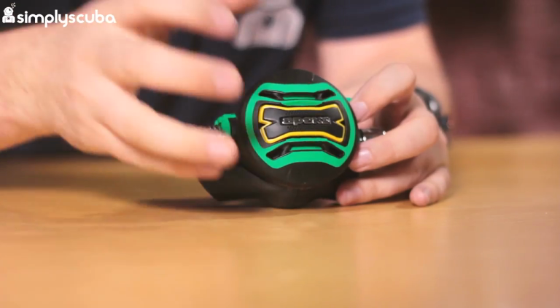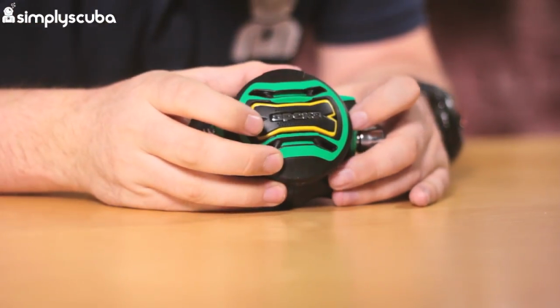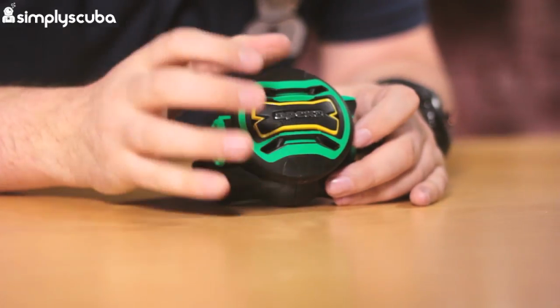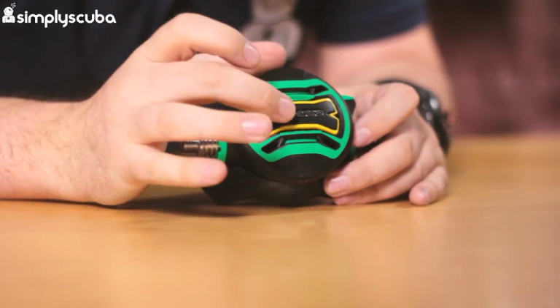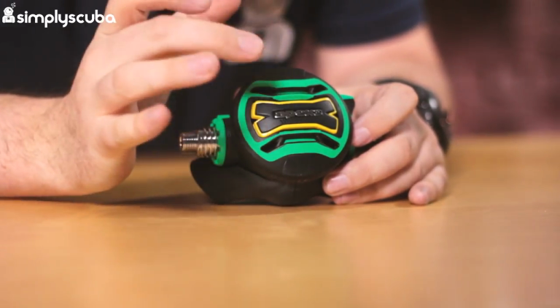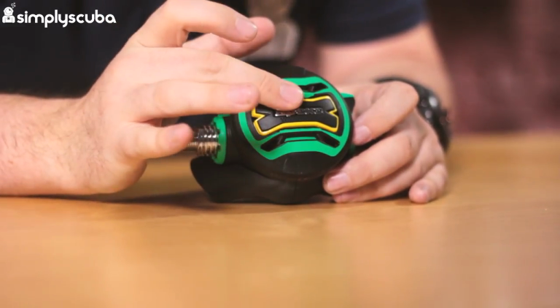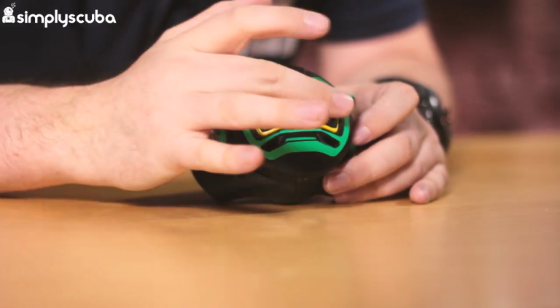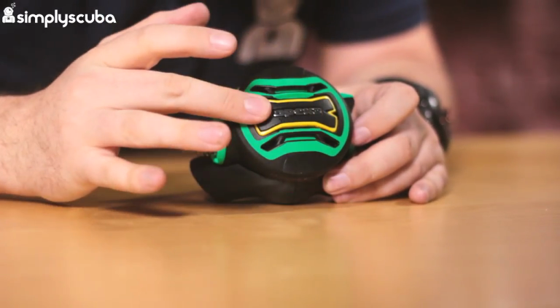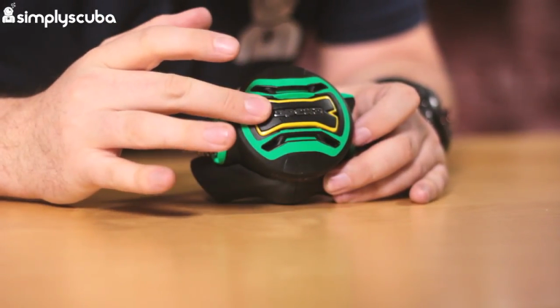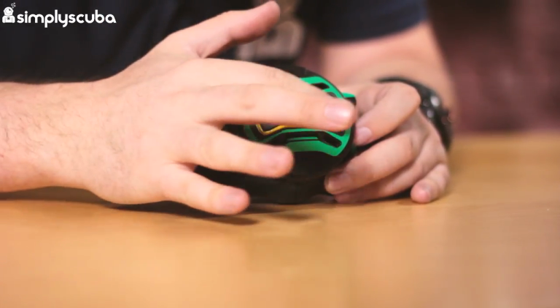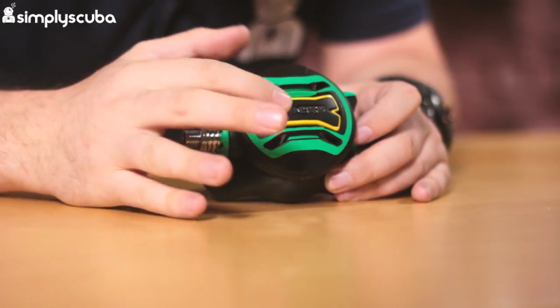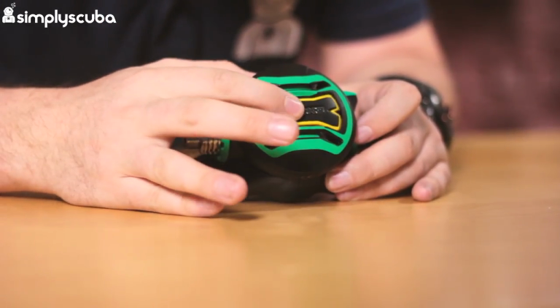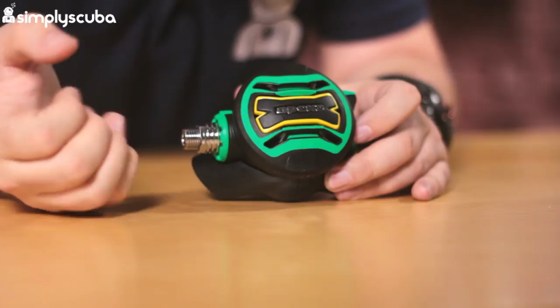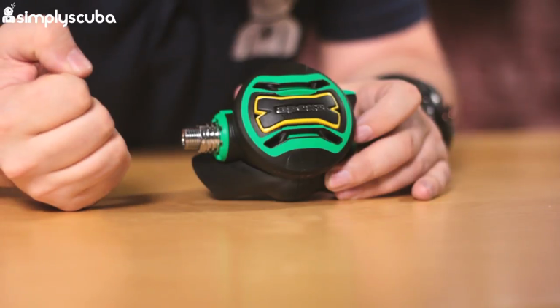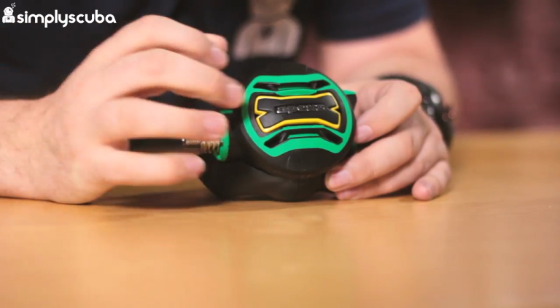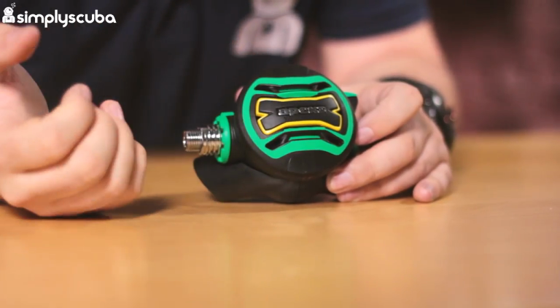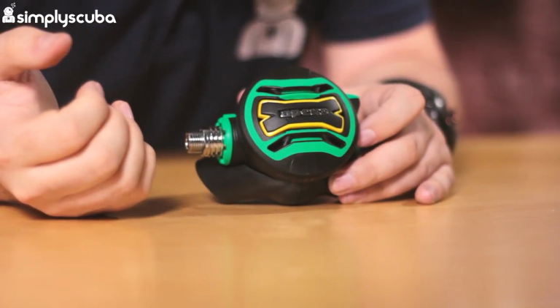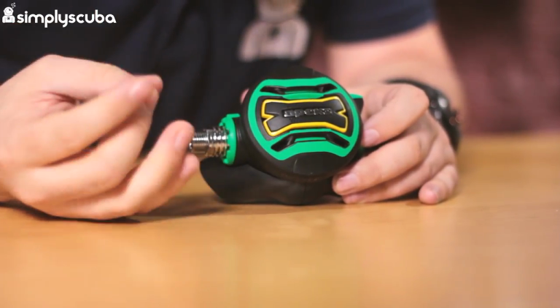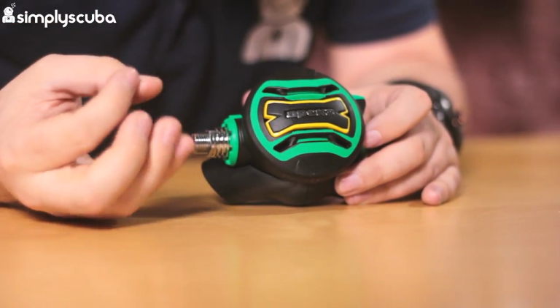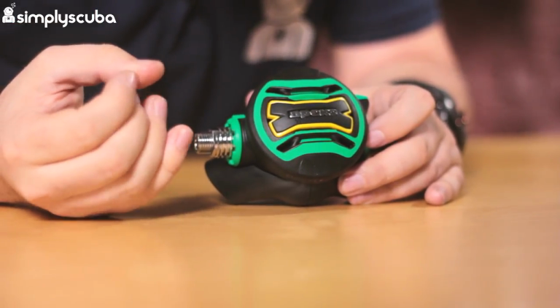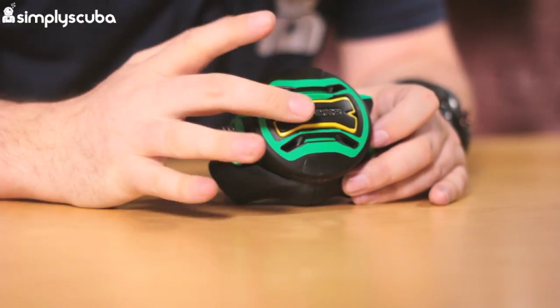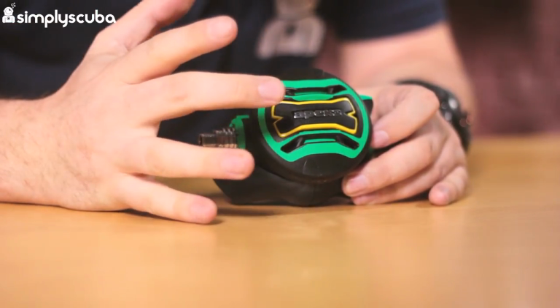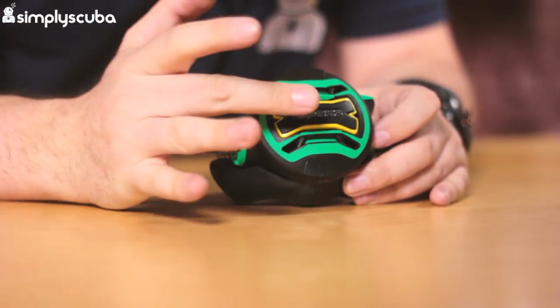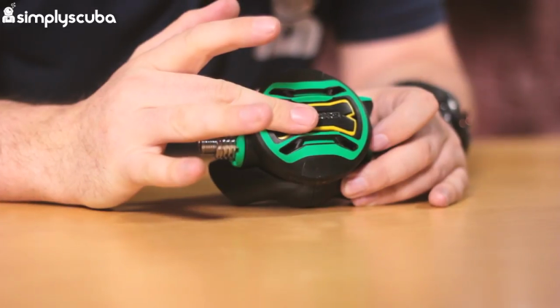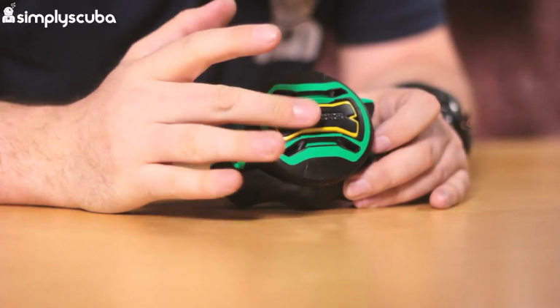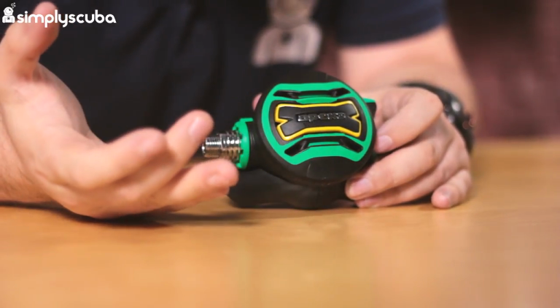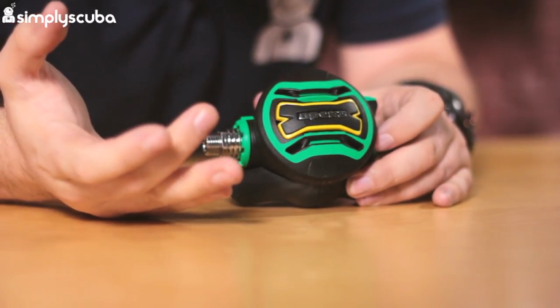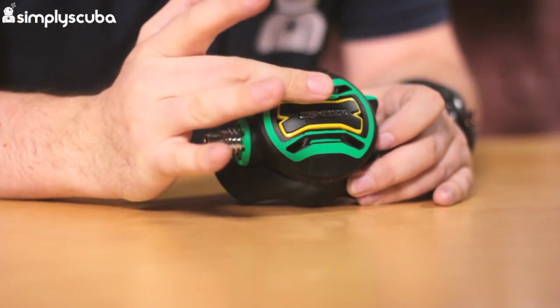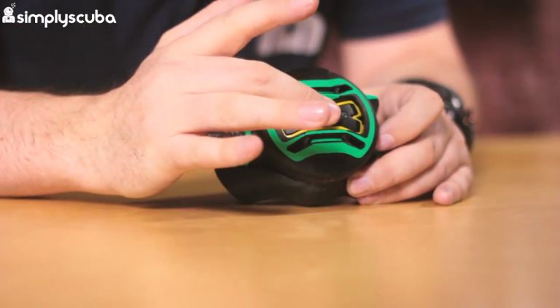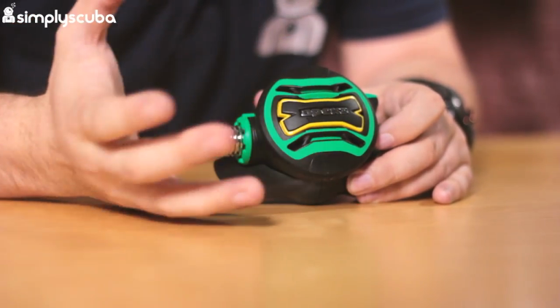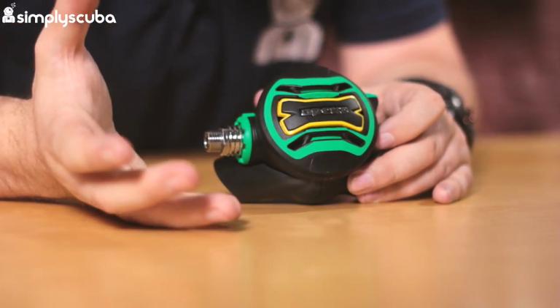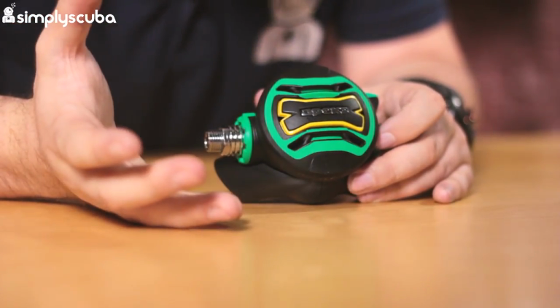The front cover has a progressive purge button — a nice big purge button. All of the yellow area on this section is your purge button, very easy to find even with a gloved hand. Because it's progressive, you can push it a little bit and it'll give you a little bit of gas, or push it a lot and it gives you a lot of gas.